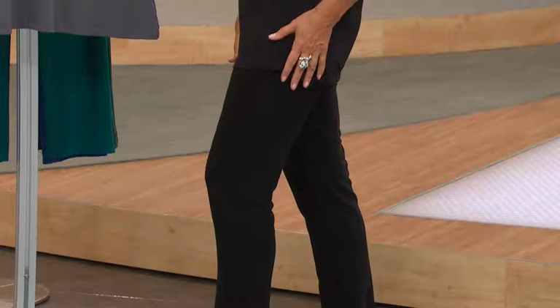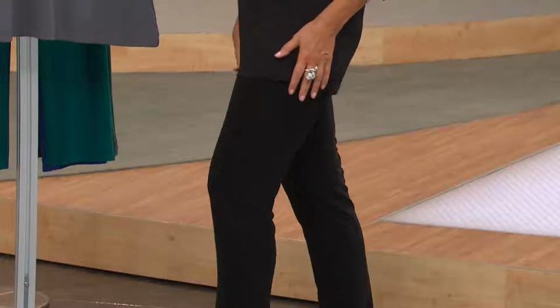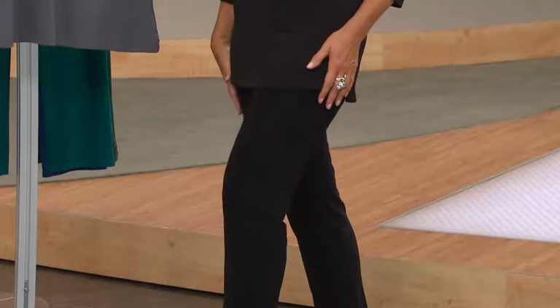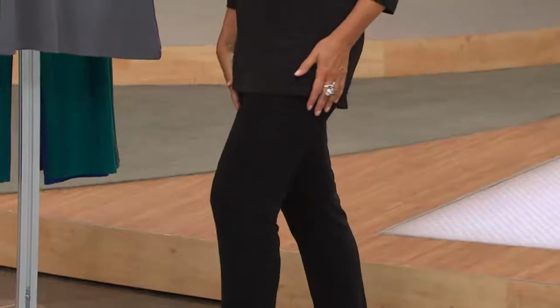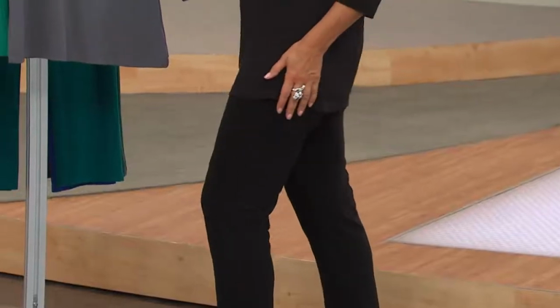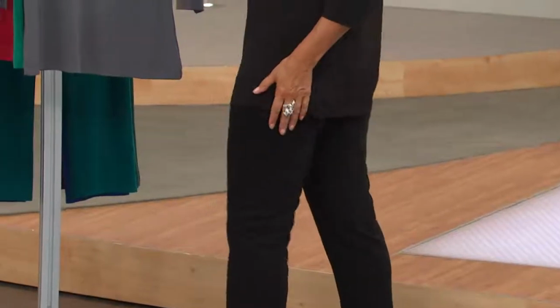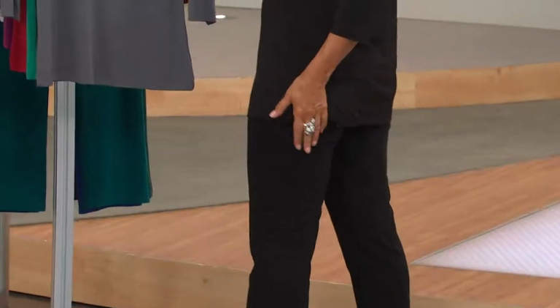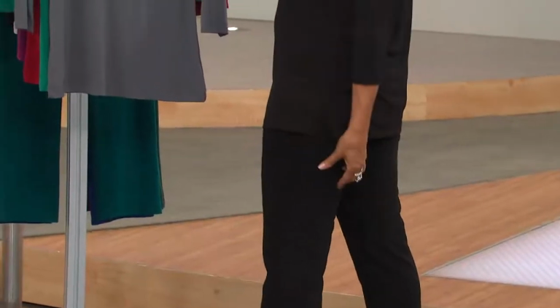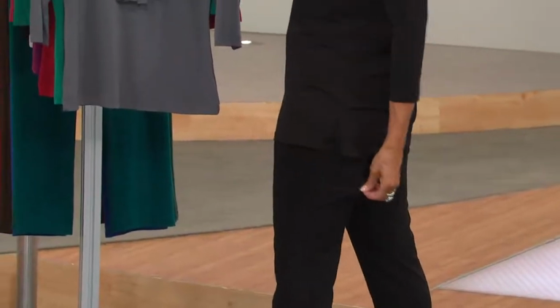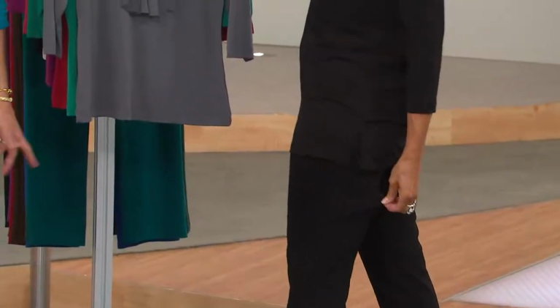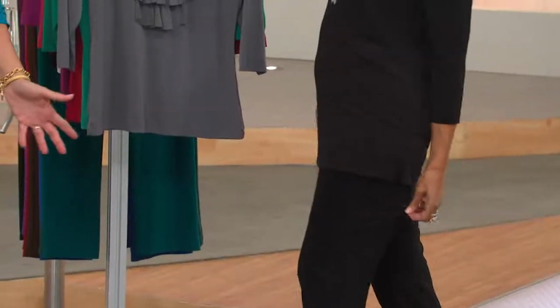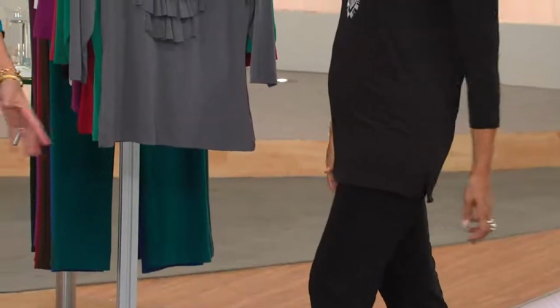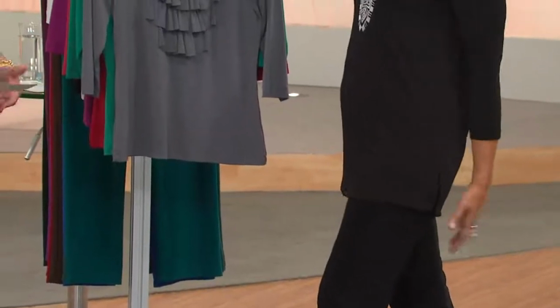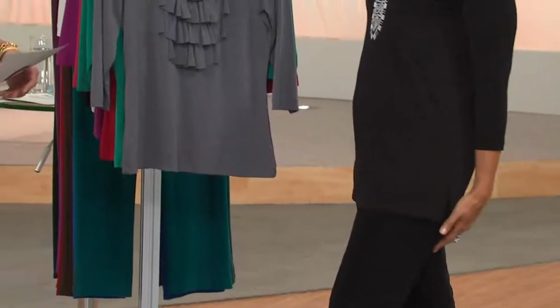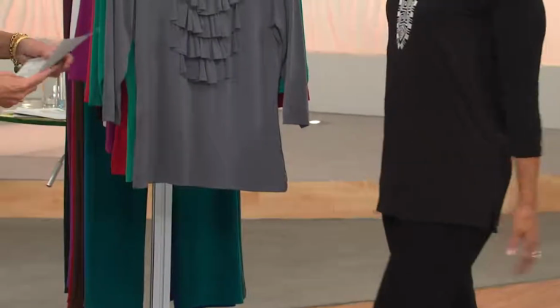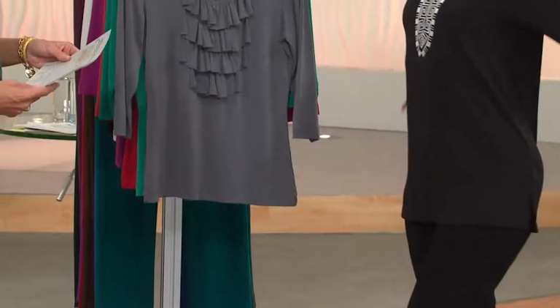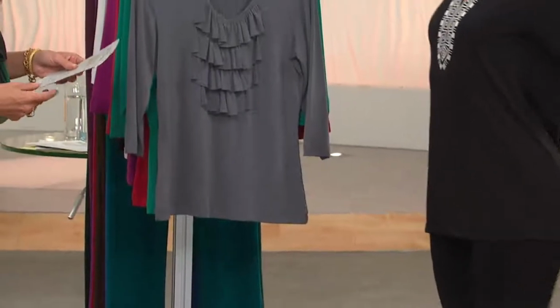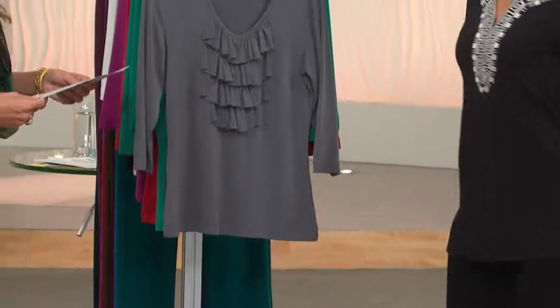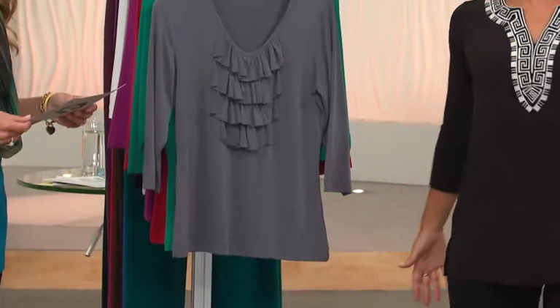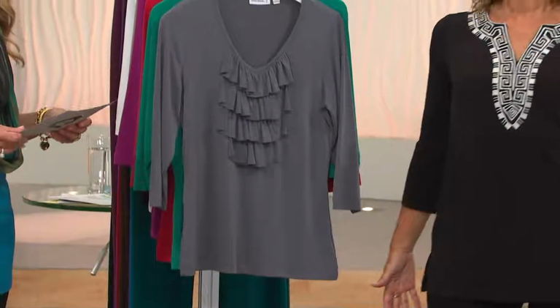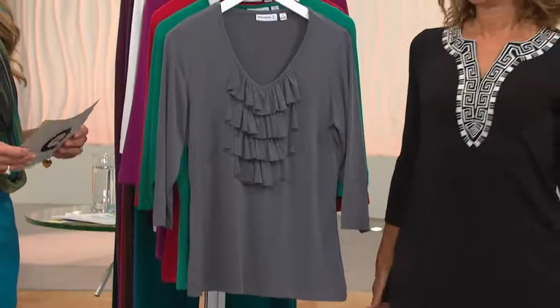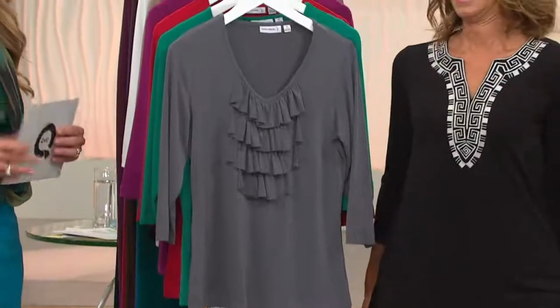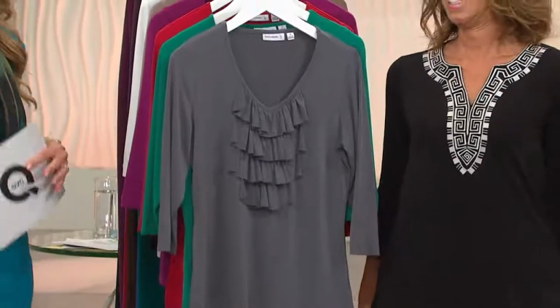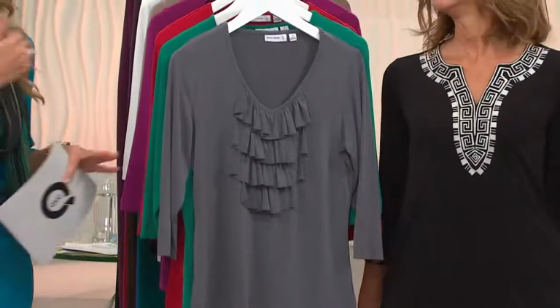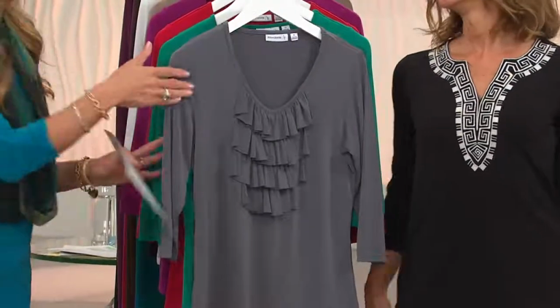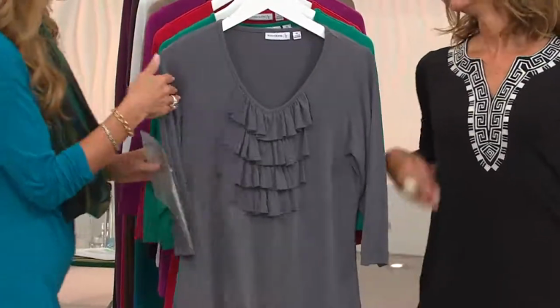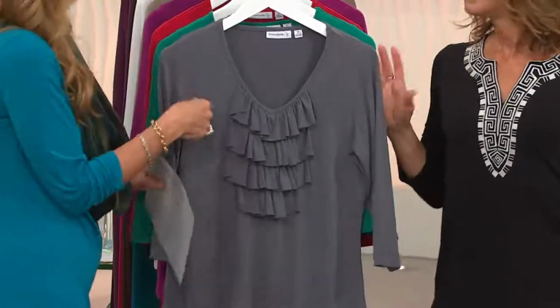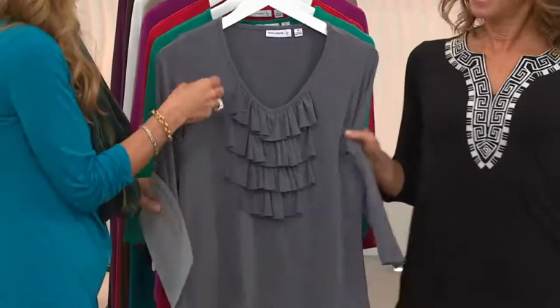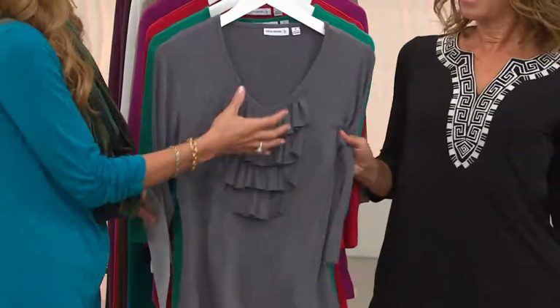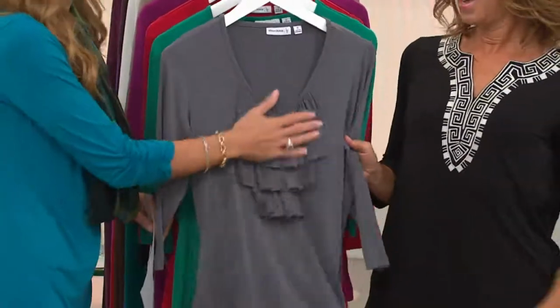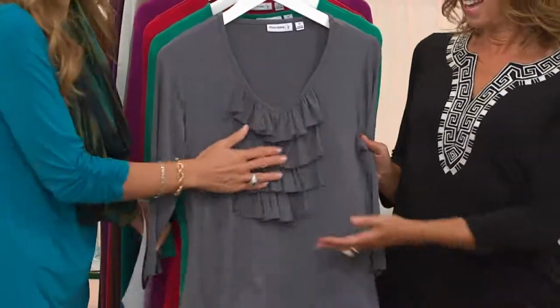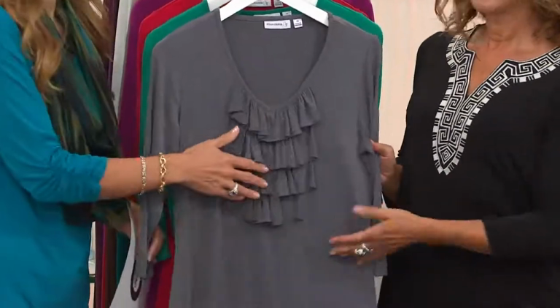I promise you'll love them. Appropriately named. I will show you those colors again. Who knew we were gonna have time? That's exciting. I personally am in love with this because I love the ruffle look.